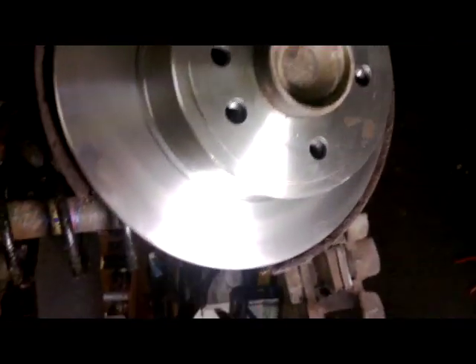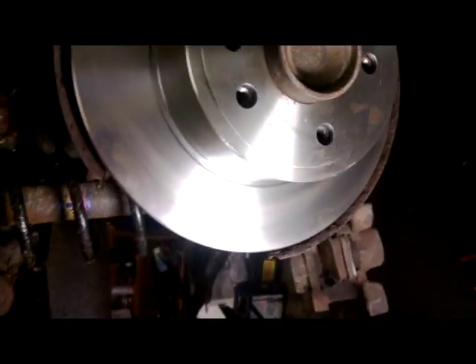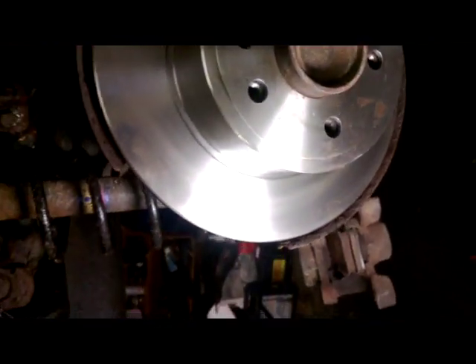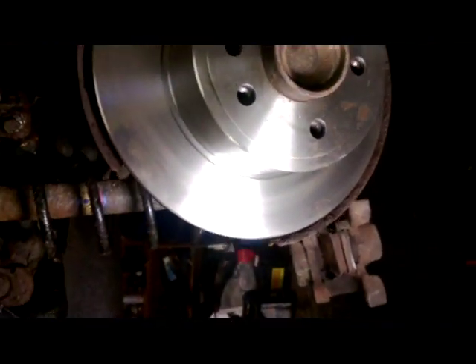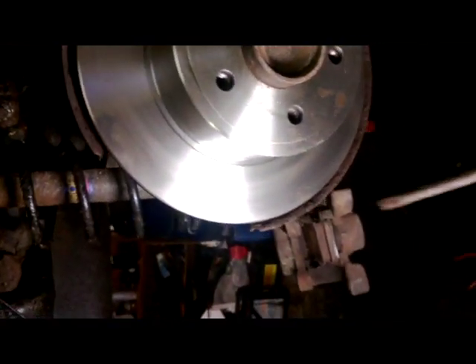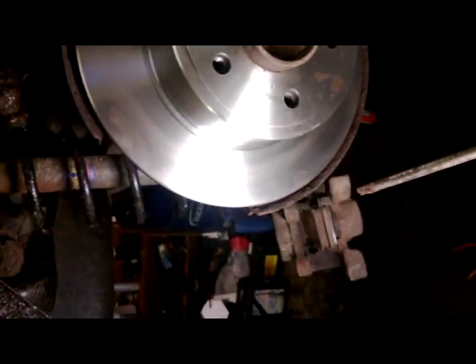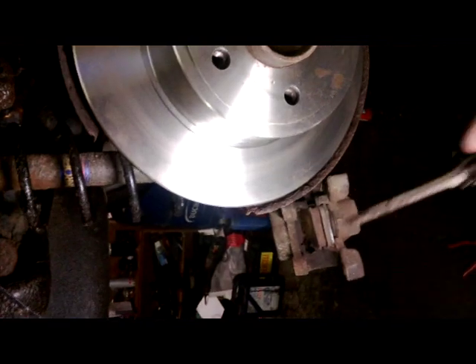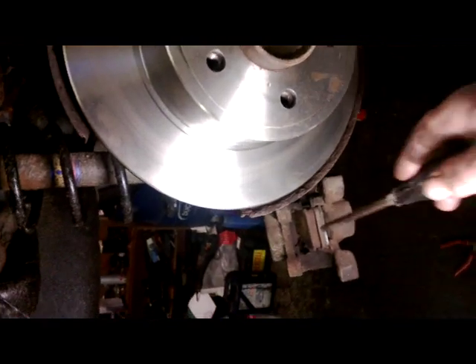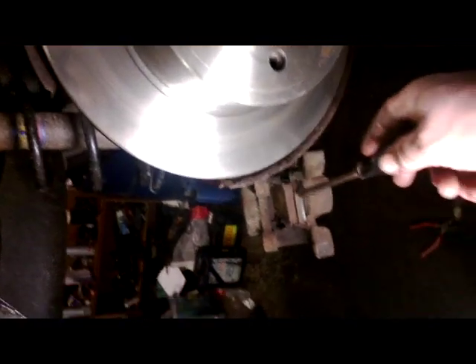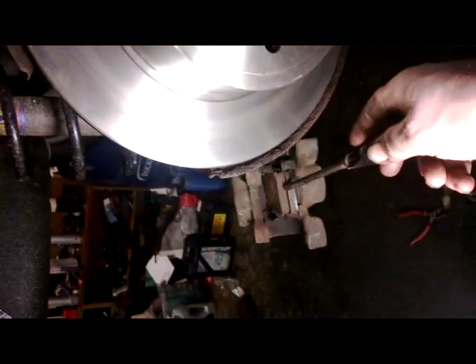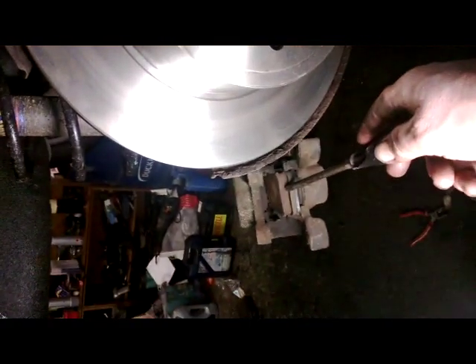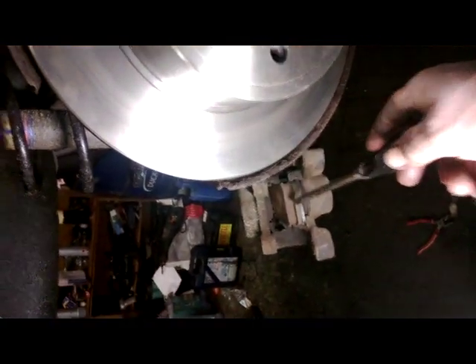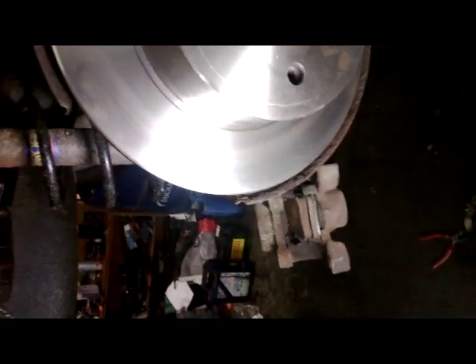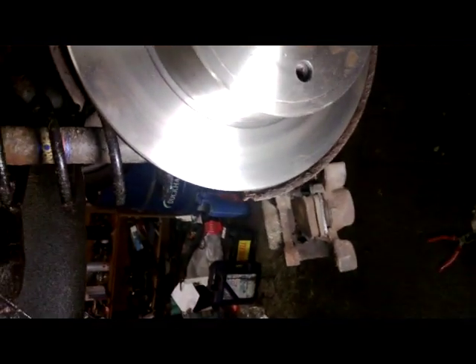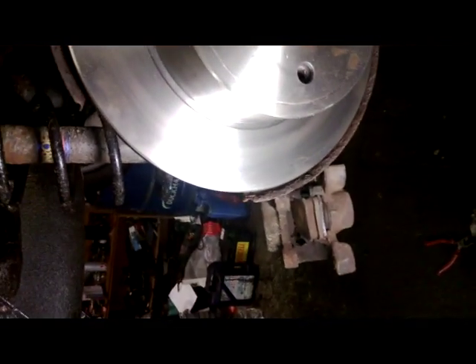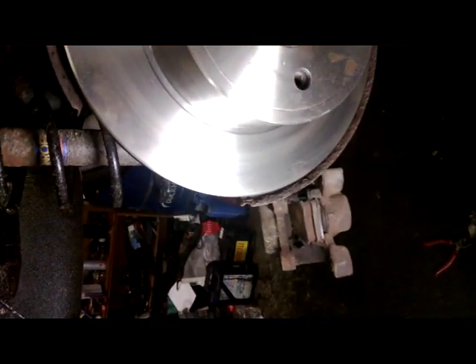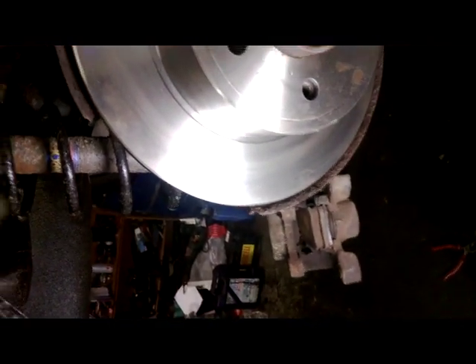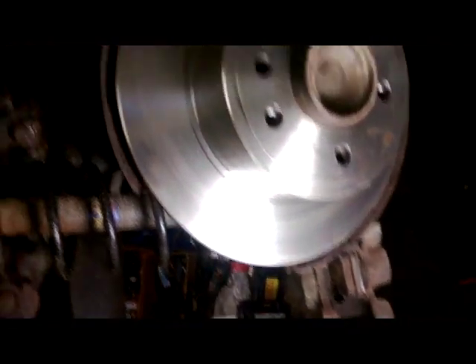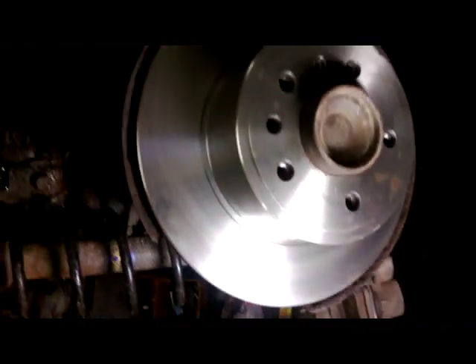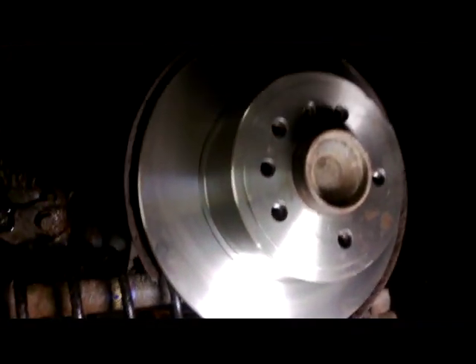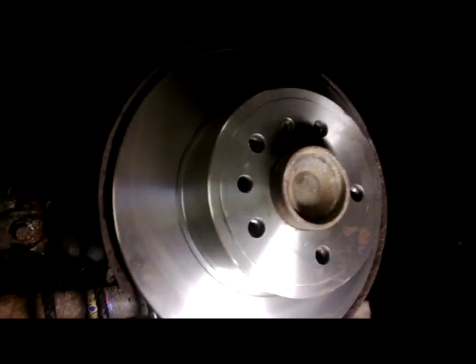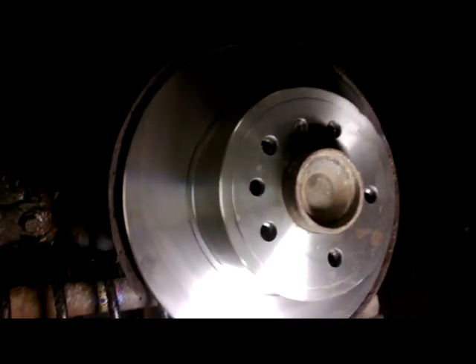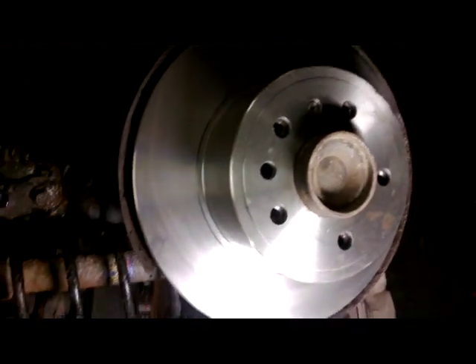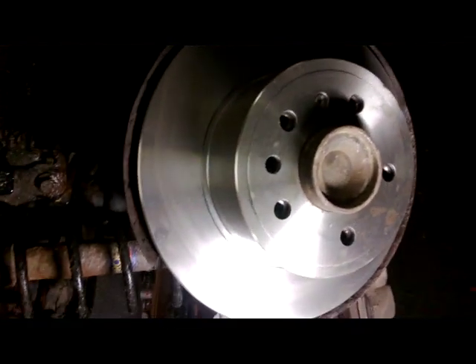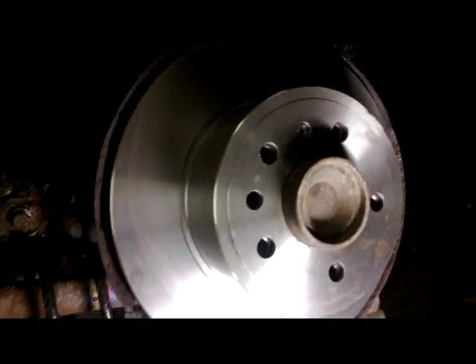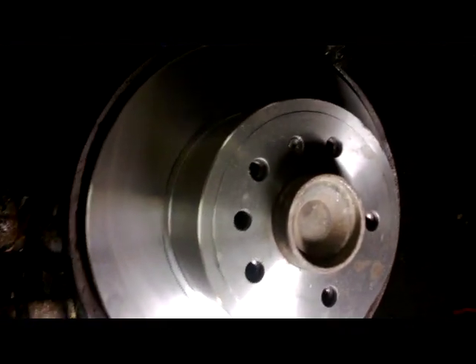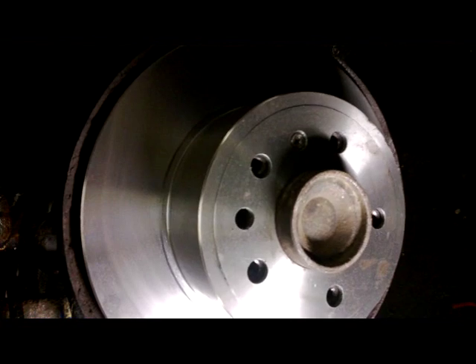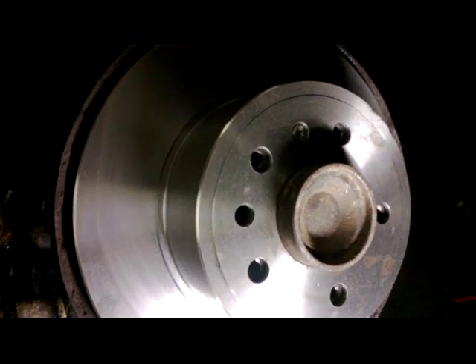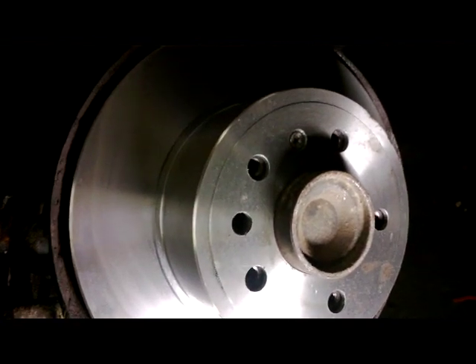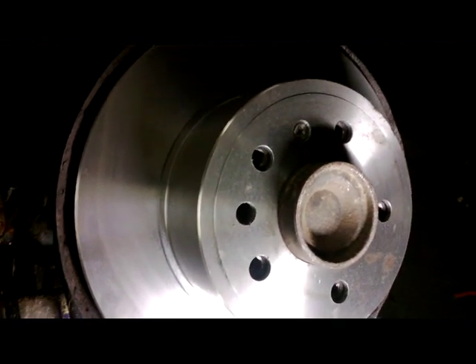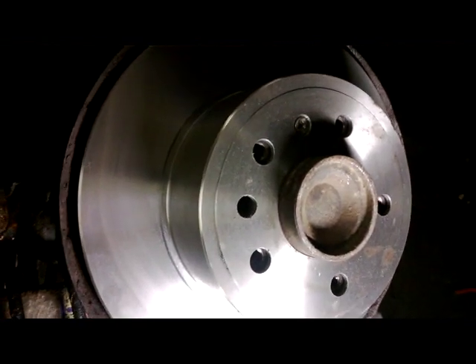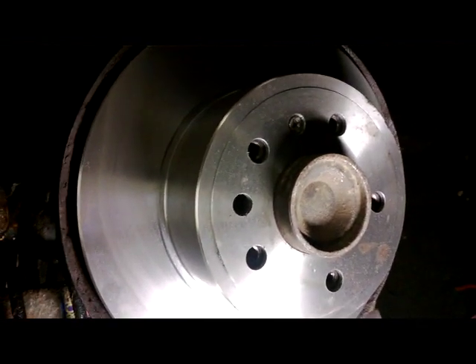Next step: put on the caliper now, and the new brake pads. Readjust the handbrake and the lever, and that's the job complete on our Vauxhall Vectra.